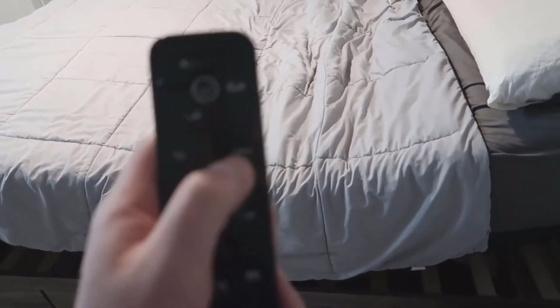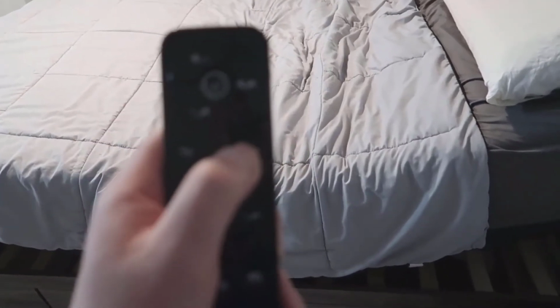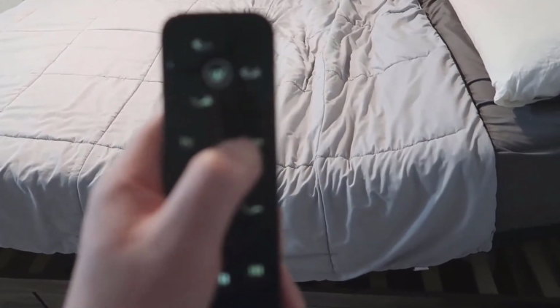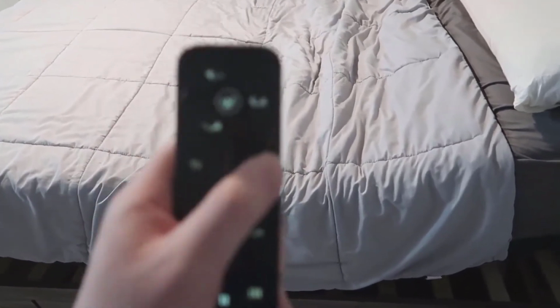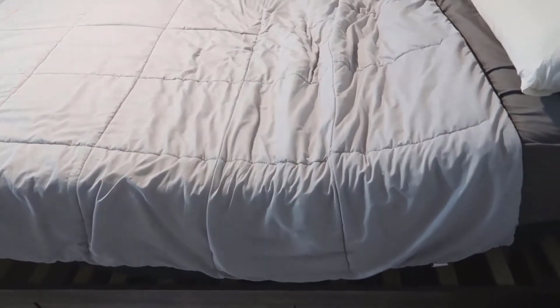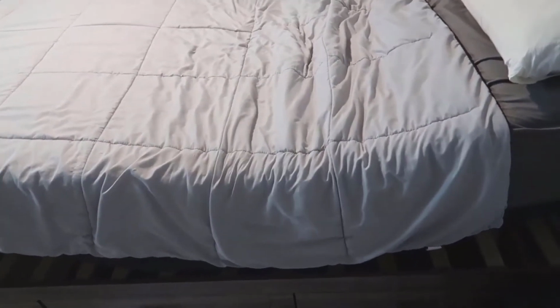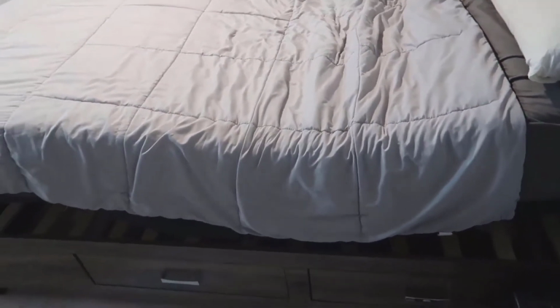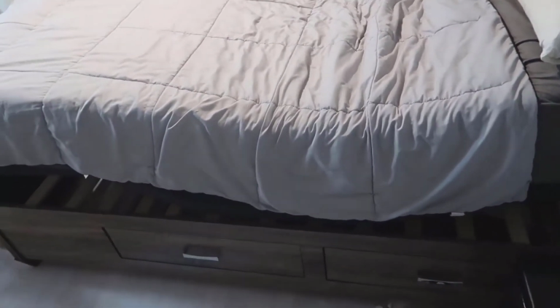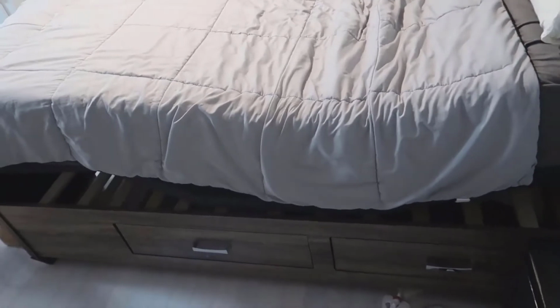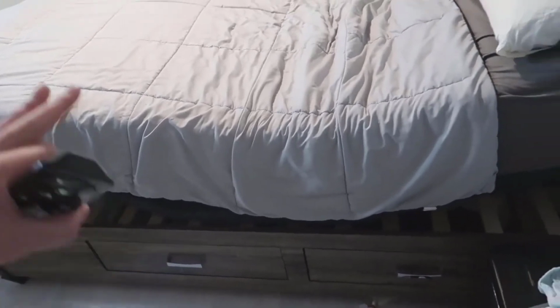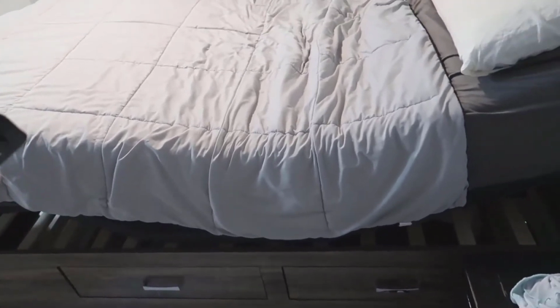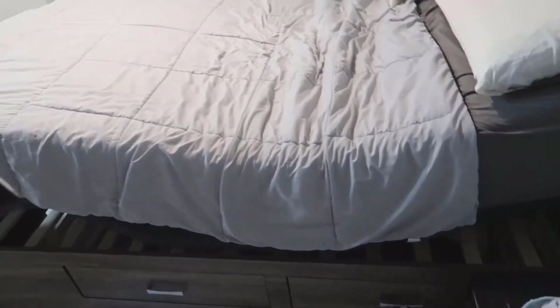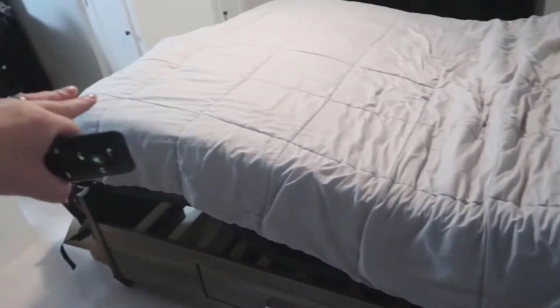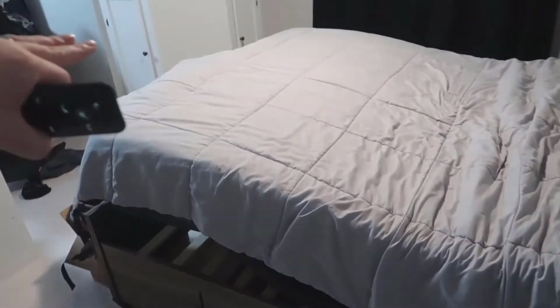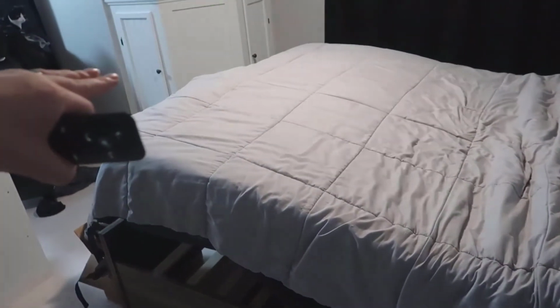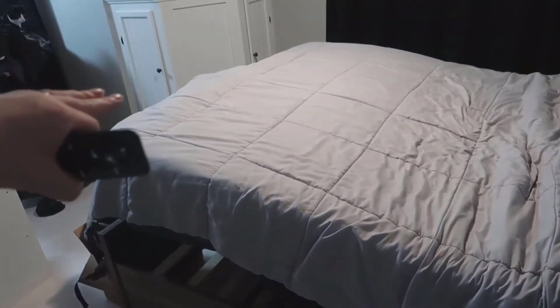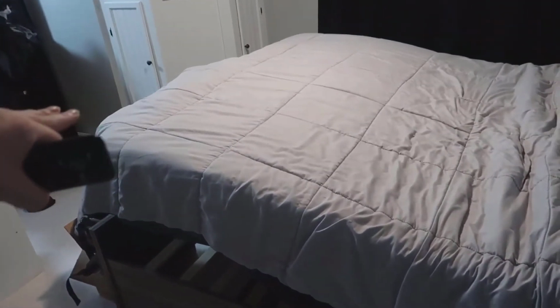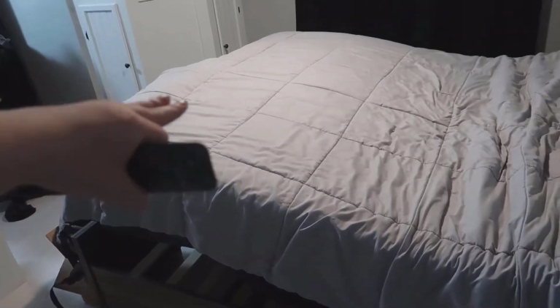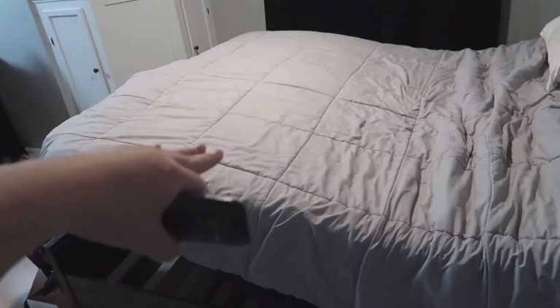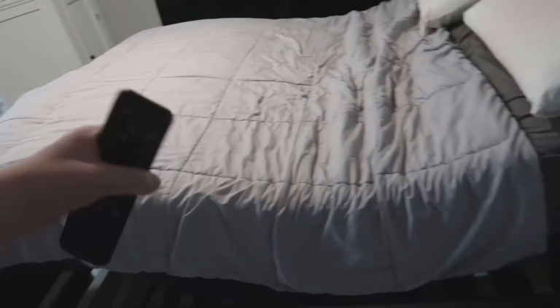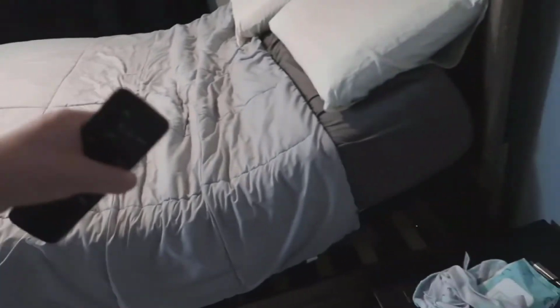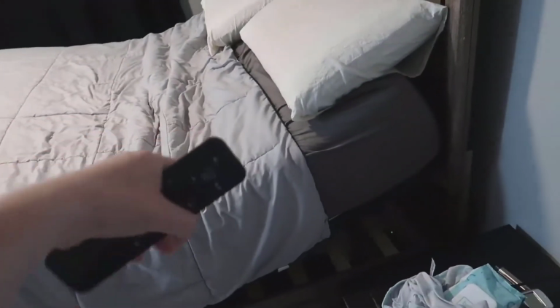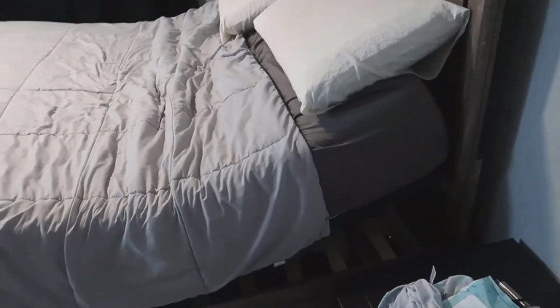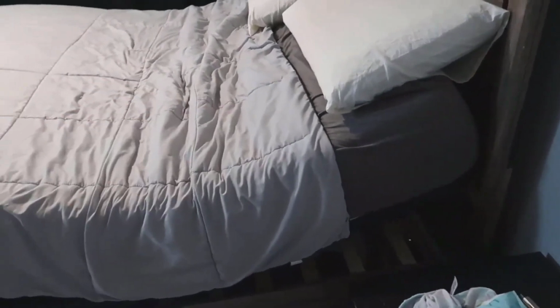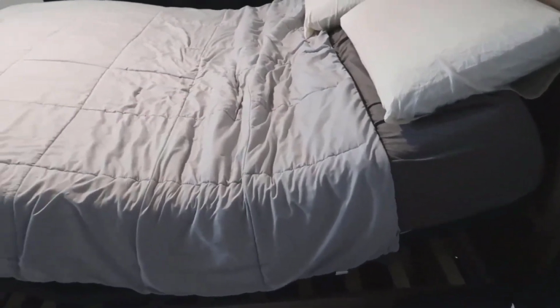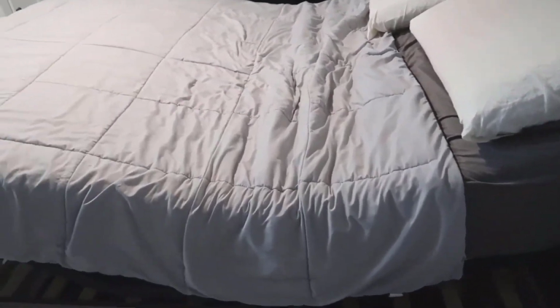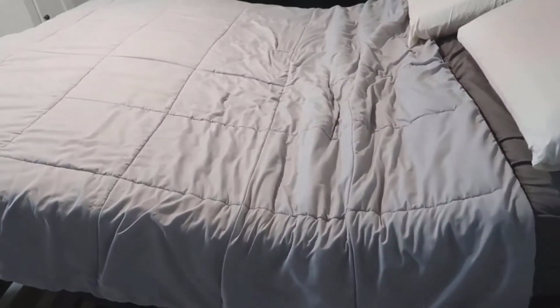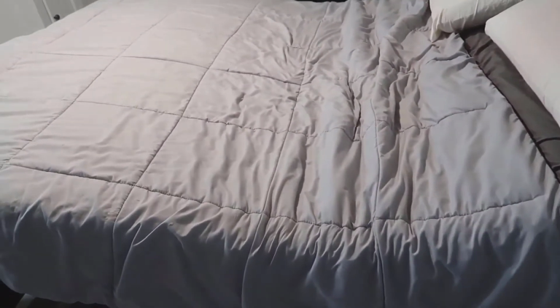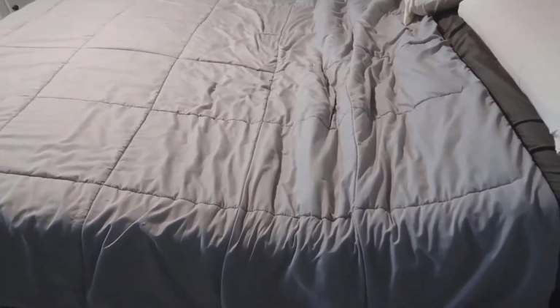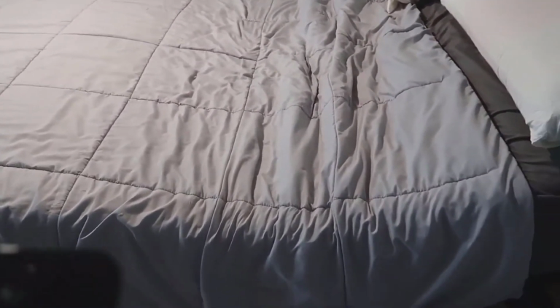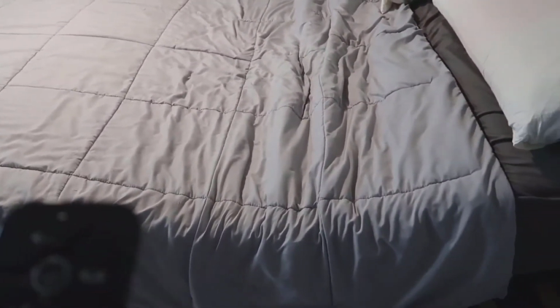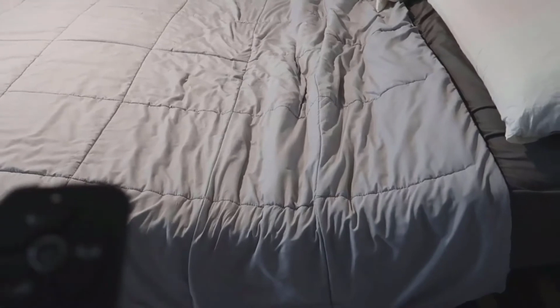There's also a zero-G setting. Hitting this basically raises the back part a lot more so your feet are elevated but you're resting back. My wife definitely wasn't a fan of that one, but it's still kind of cool.